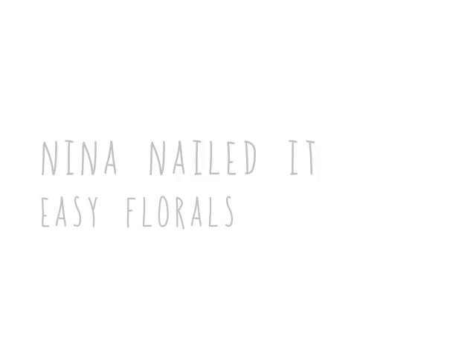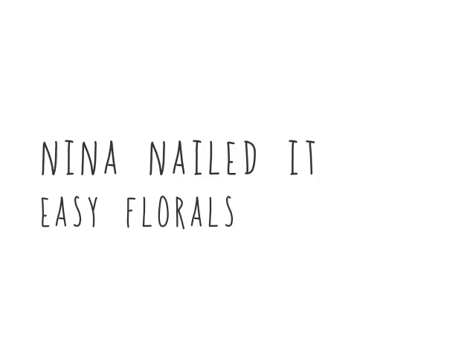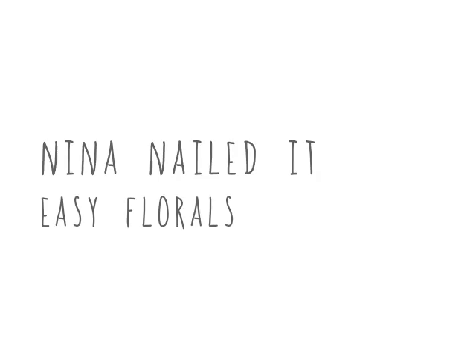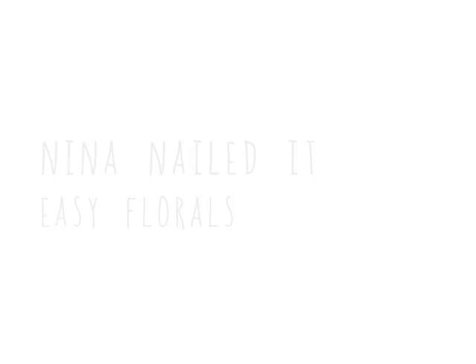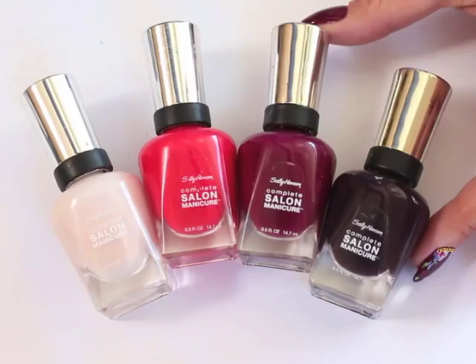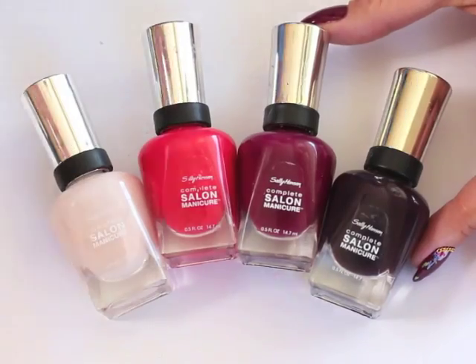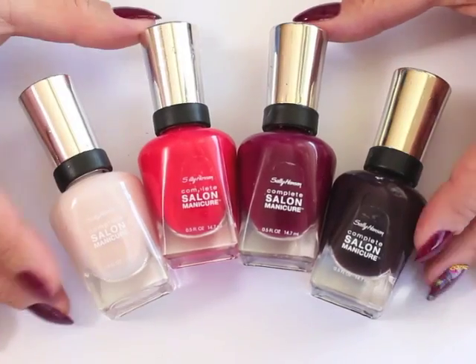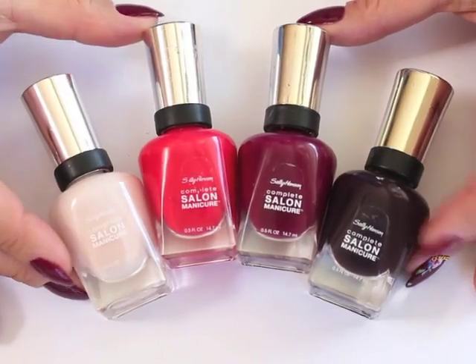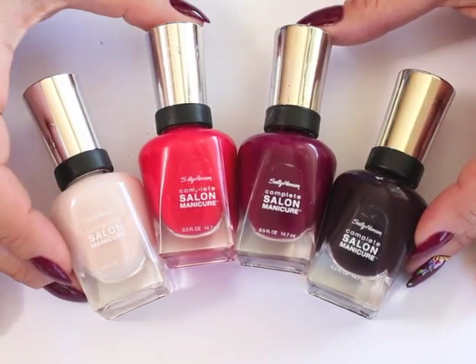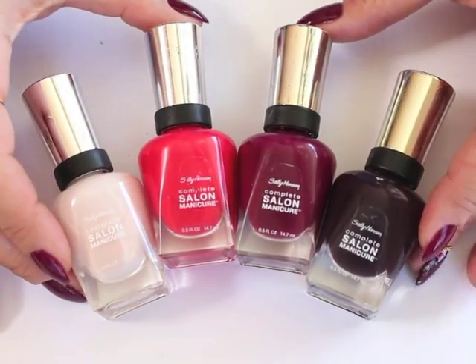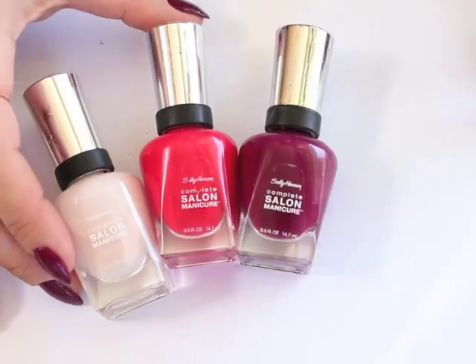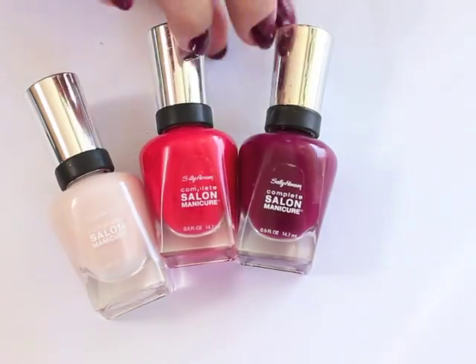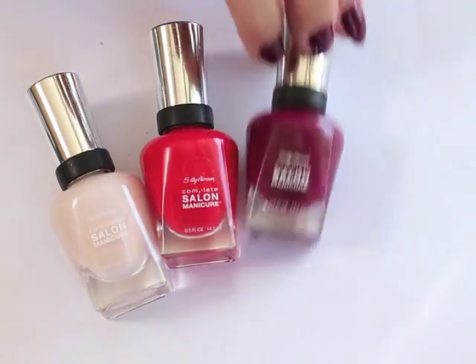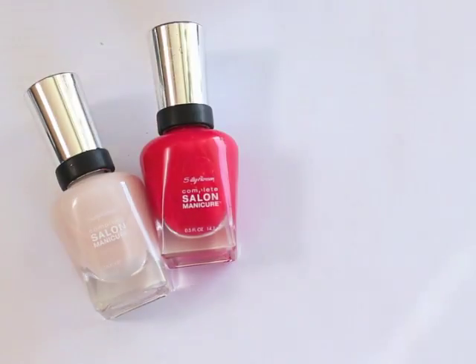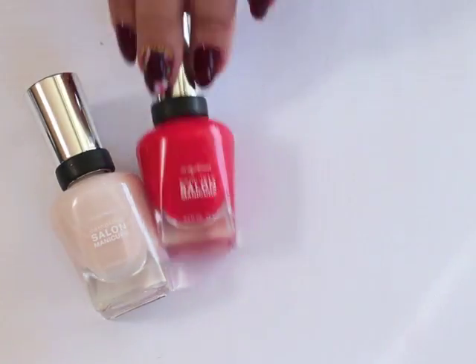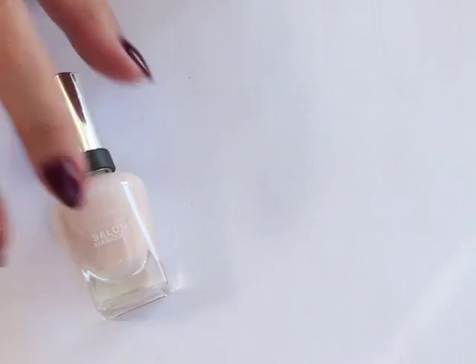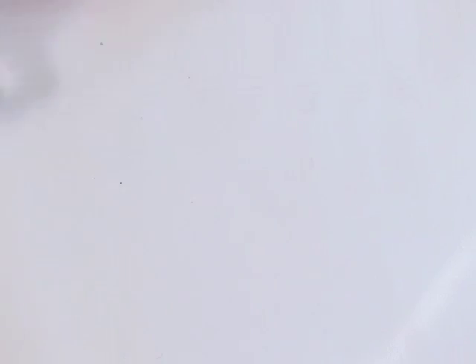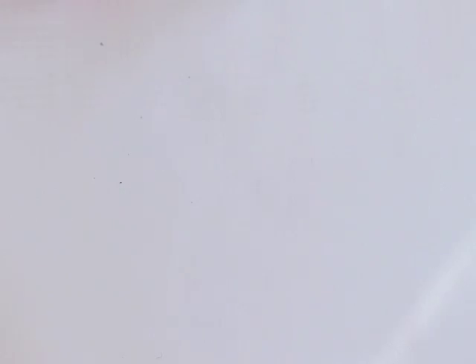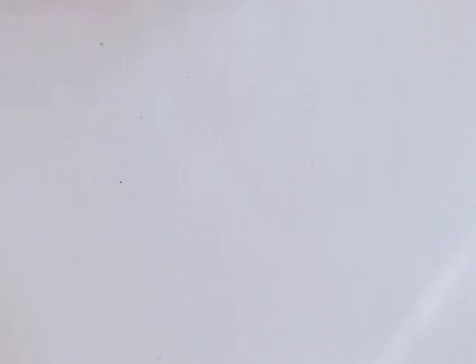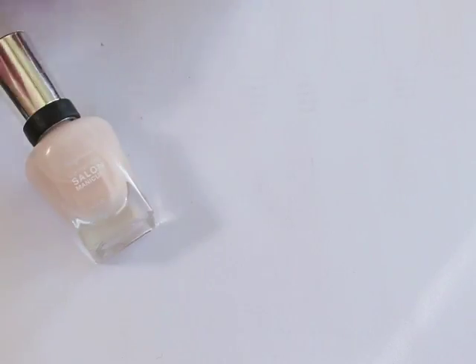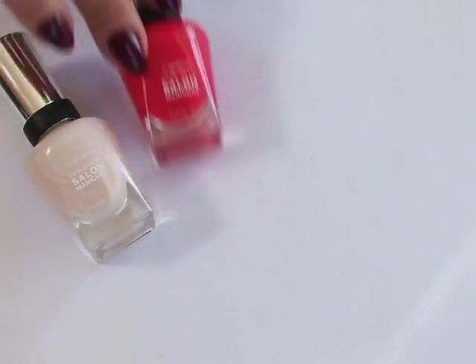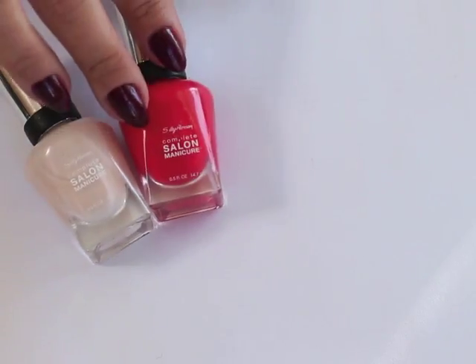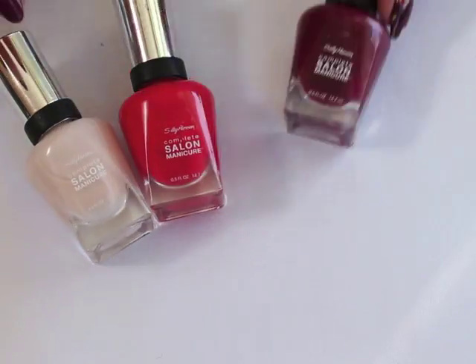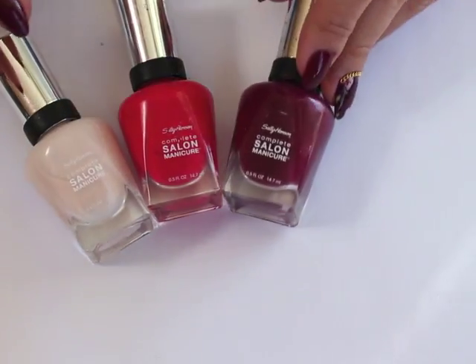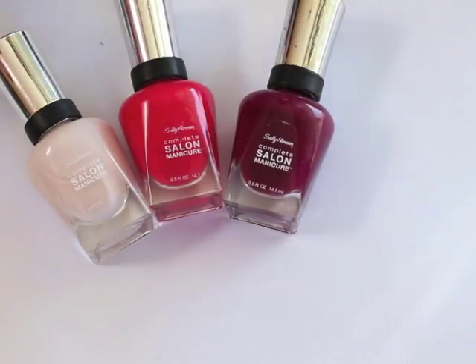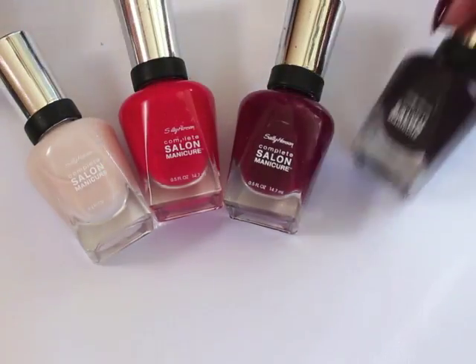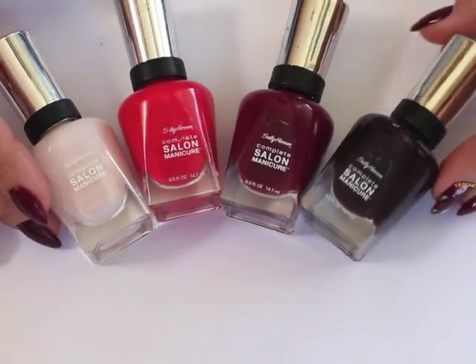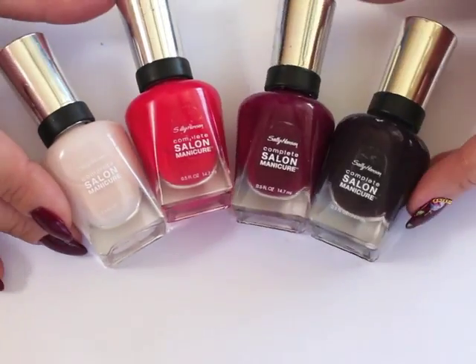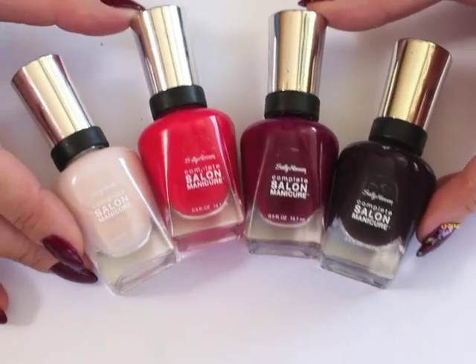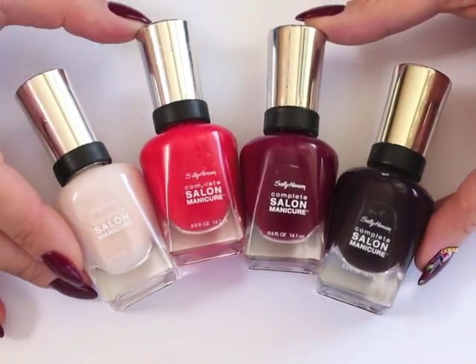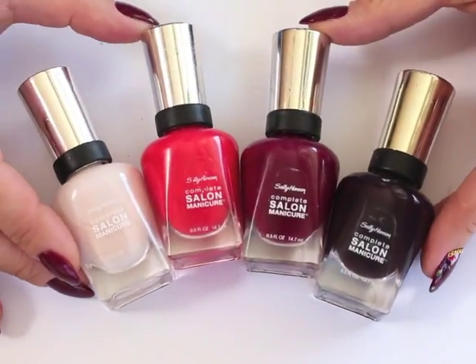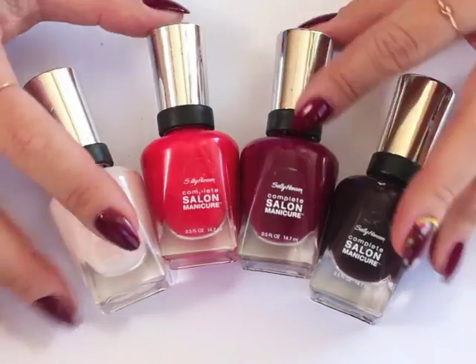Hi guys, it's Nina. Today I have a much requested floral tutorial for you. I'm using Sally Hansen's Complete Salon Manicure Polishes in Sweet Talker, All Fired Up, Ruby Dew, and Pot on the Black.